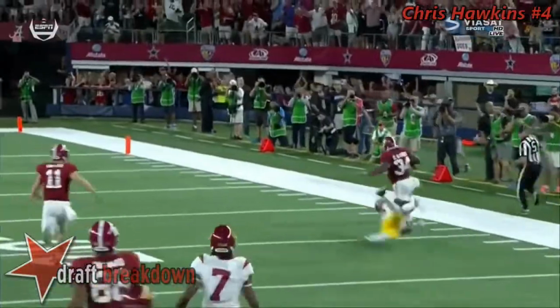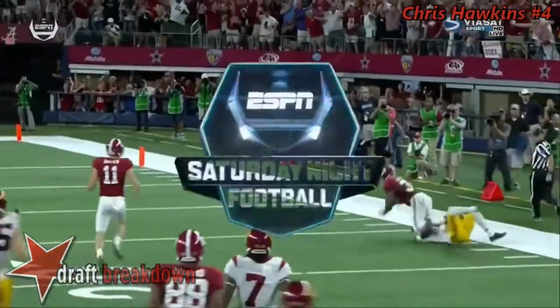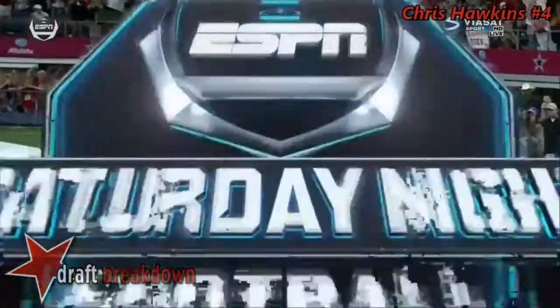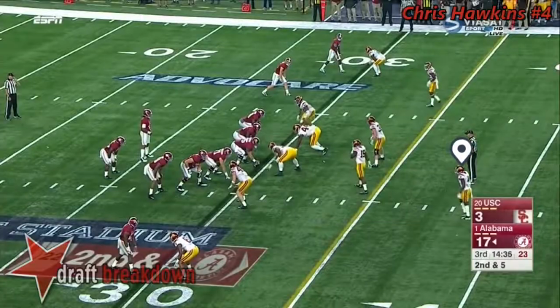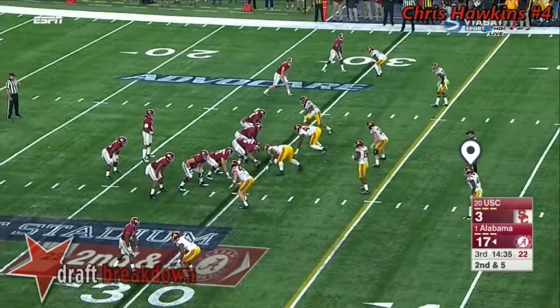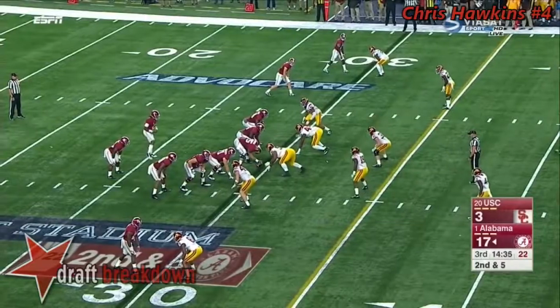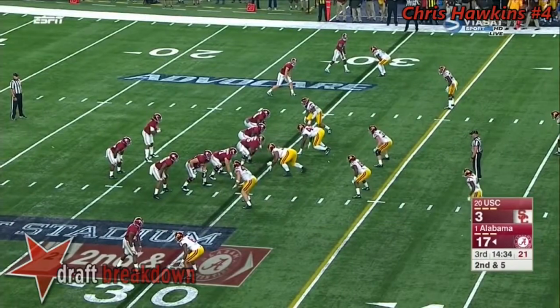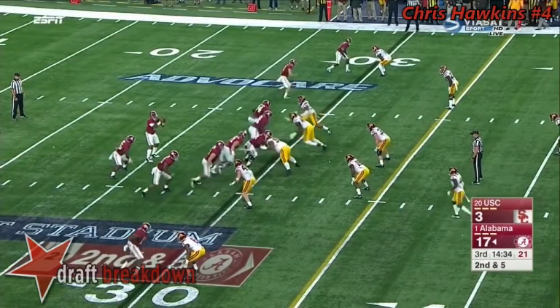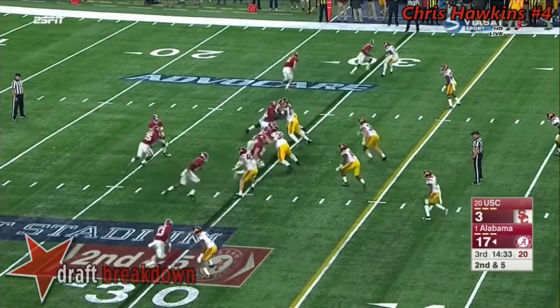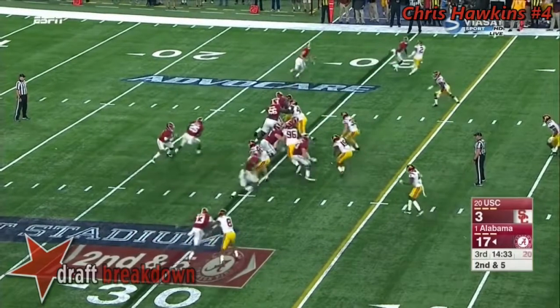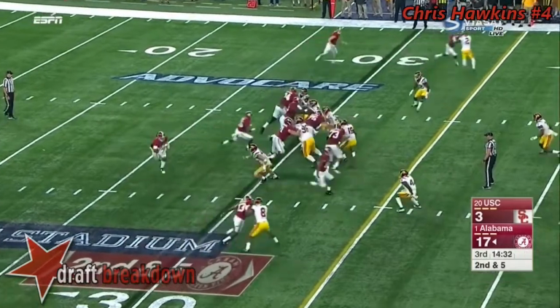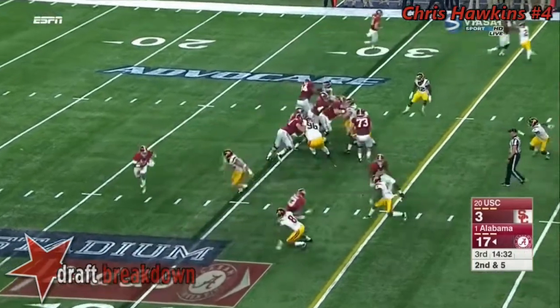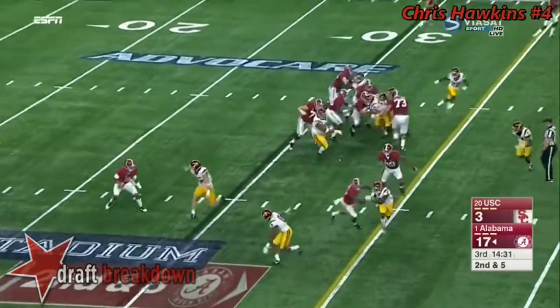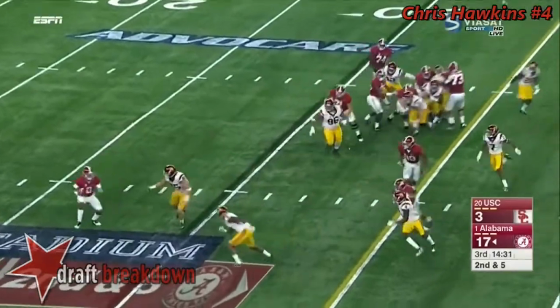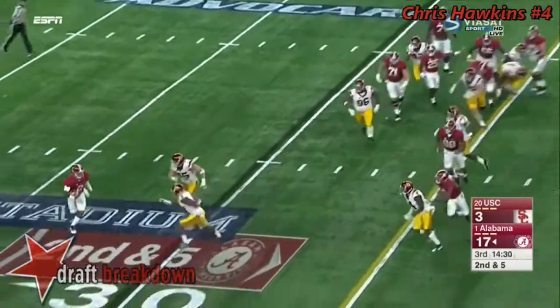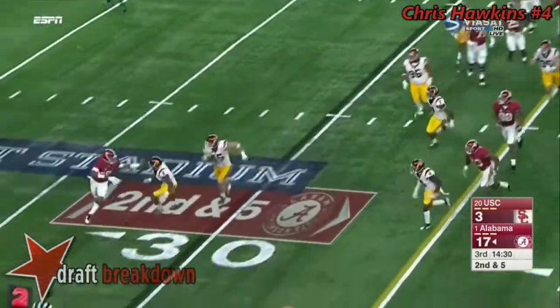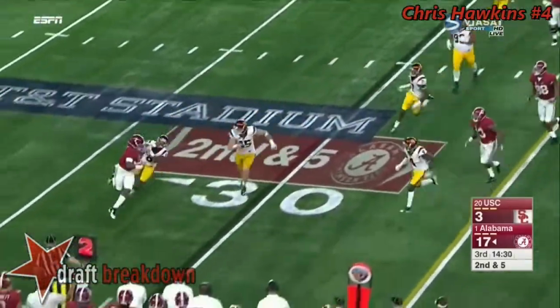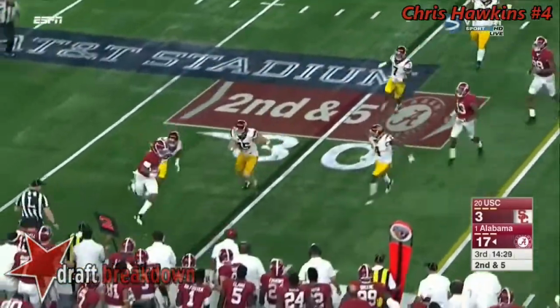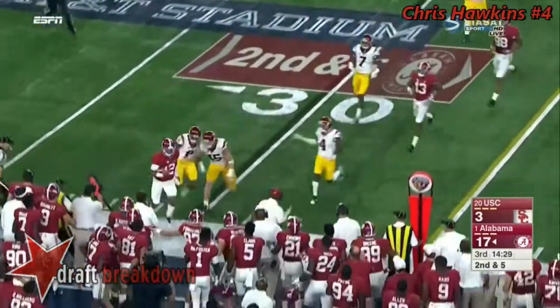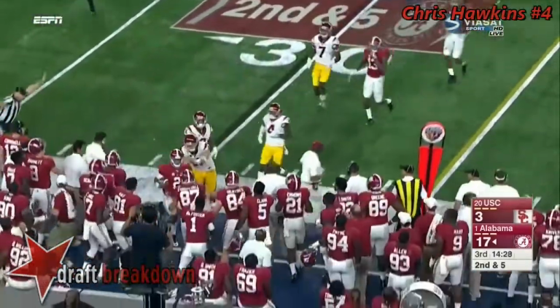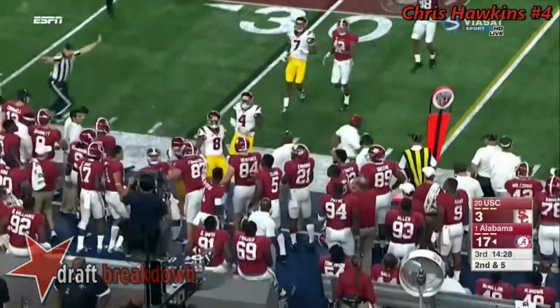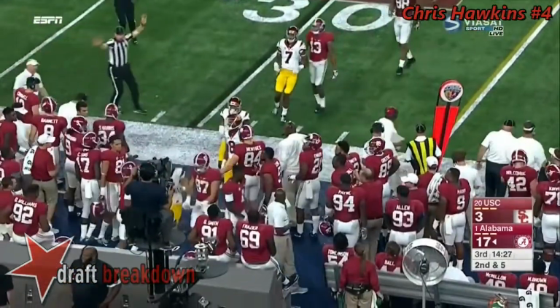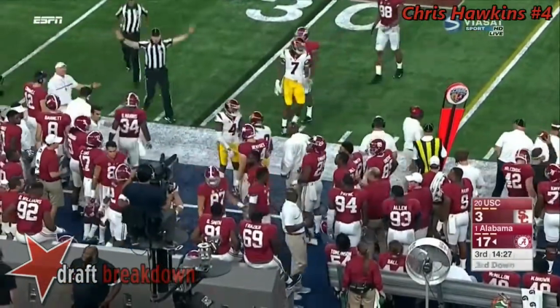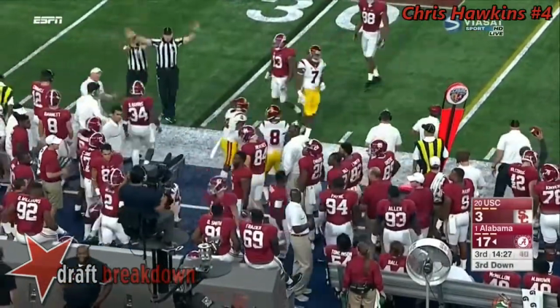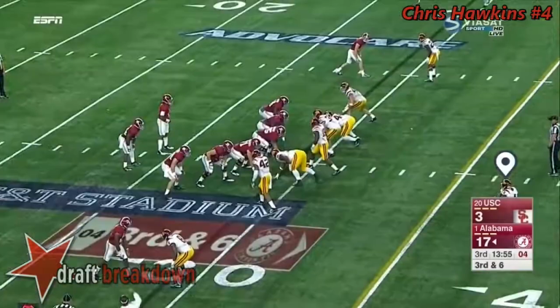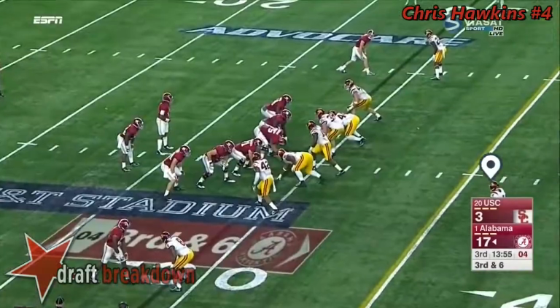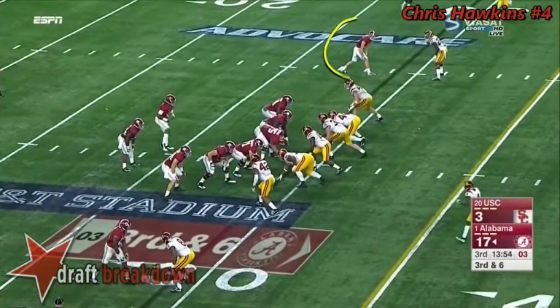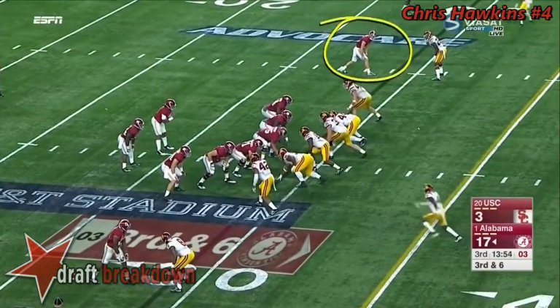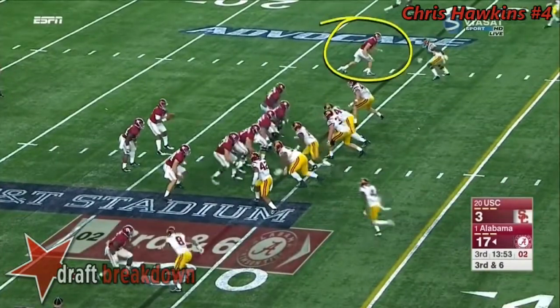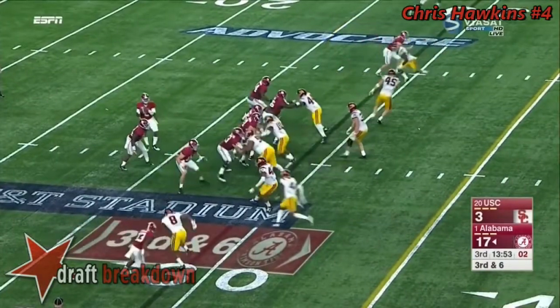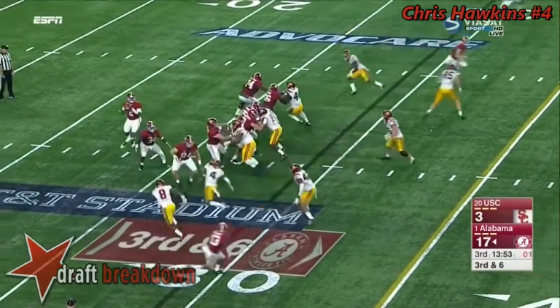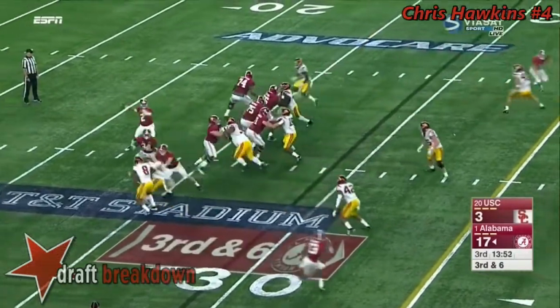Great job as well by the right tackle, Jonah Williams. And finally some room to run for a true freshman running back. True freshman quarterback keeps it — Trojans stringing out.